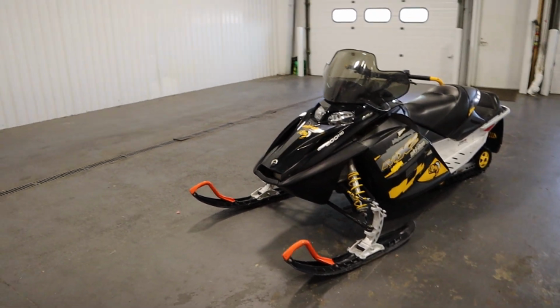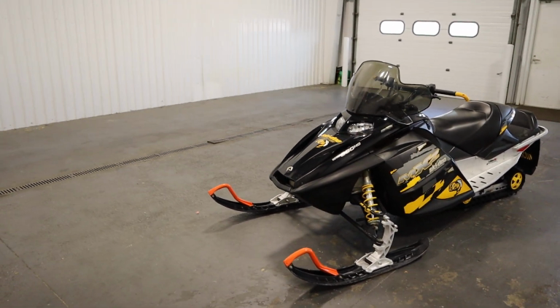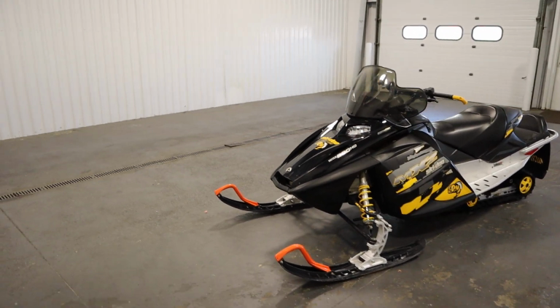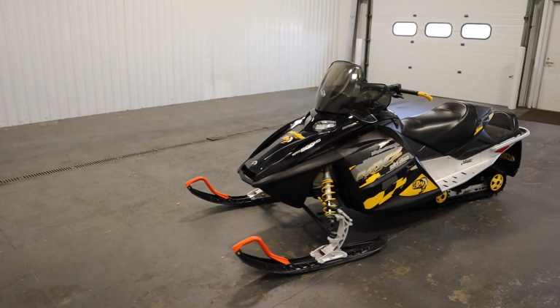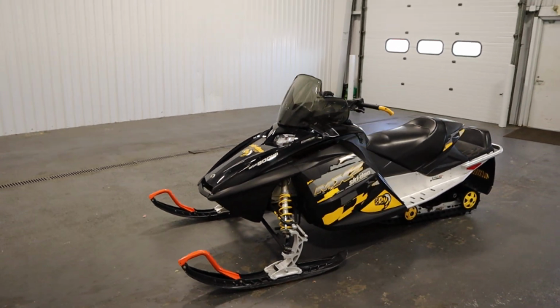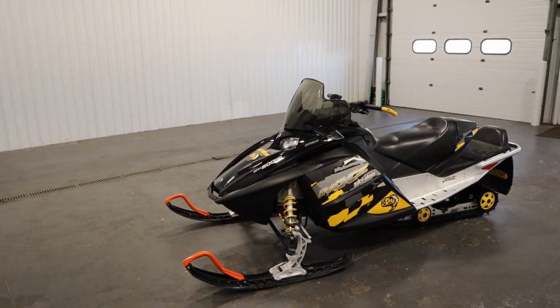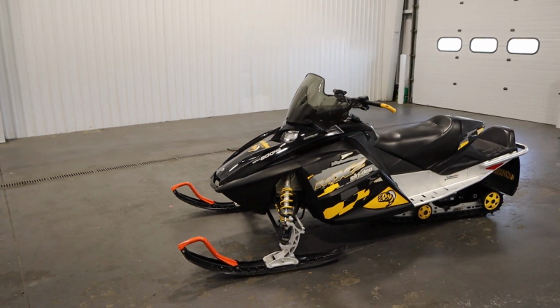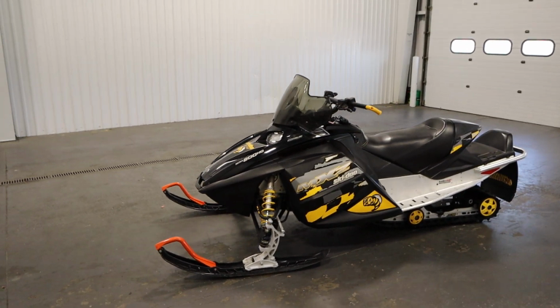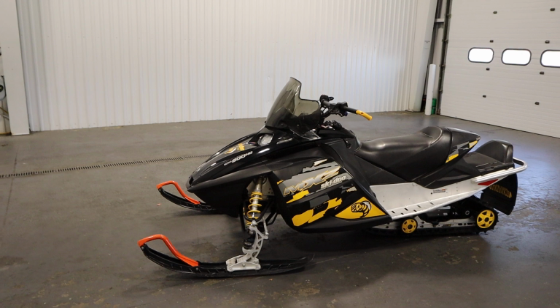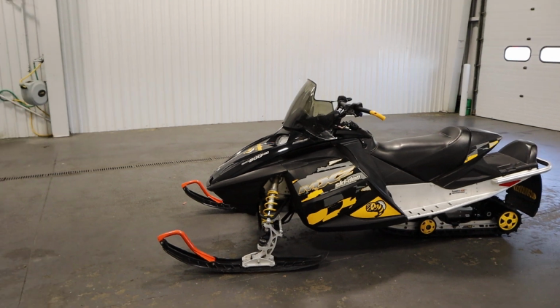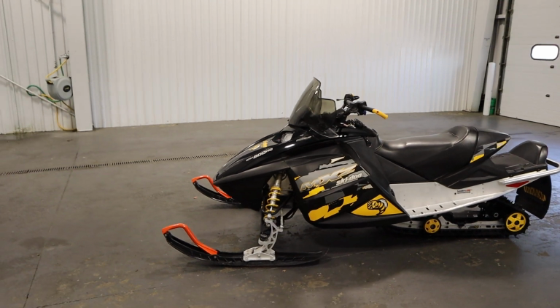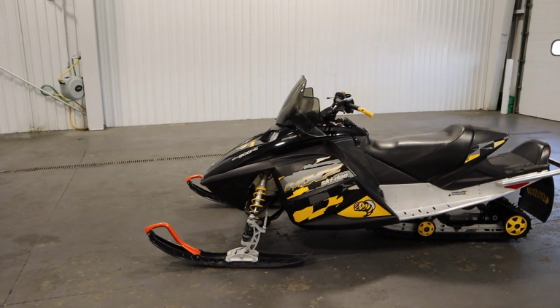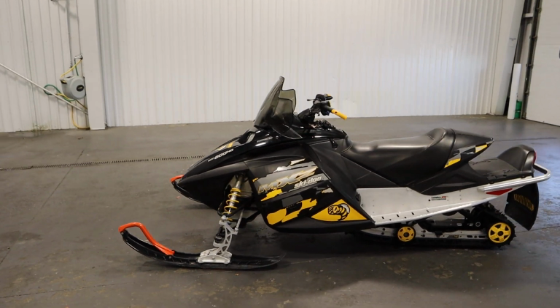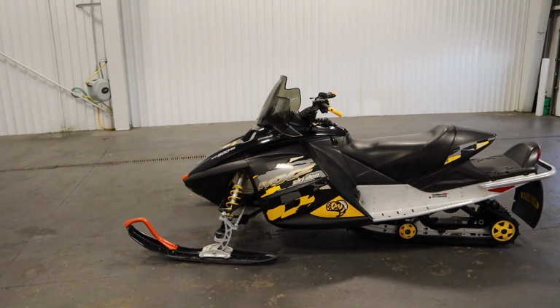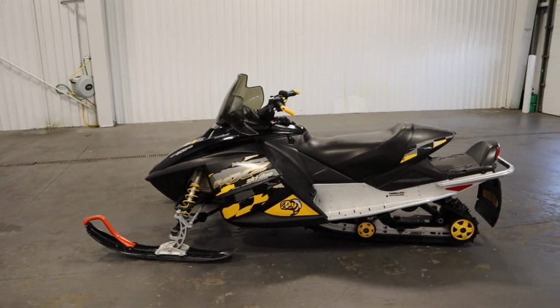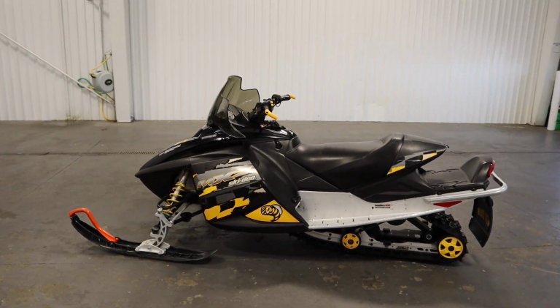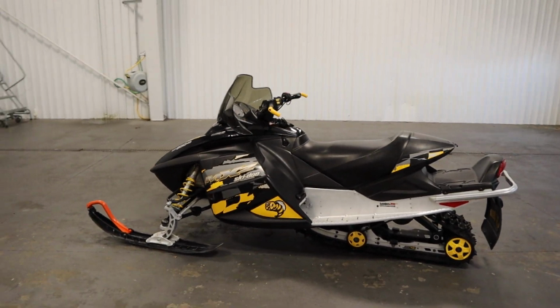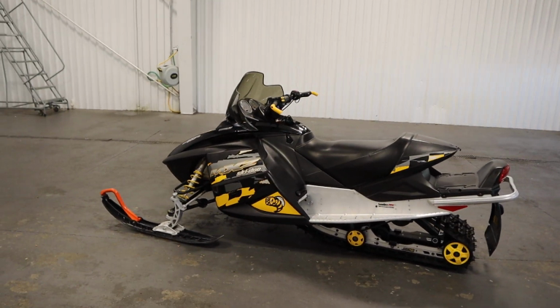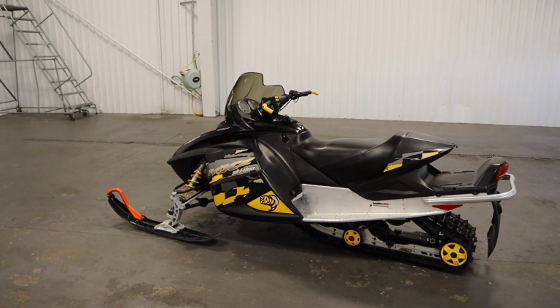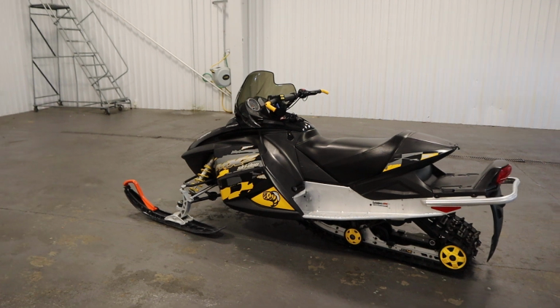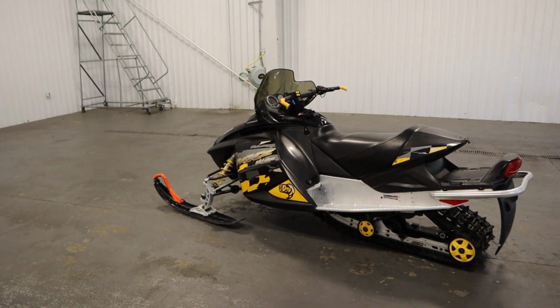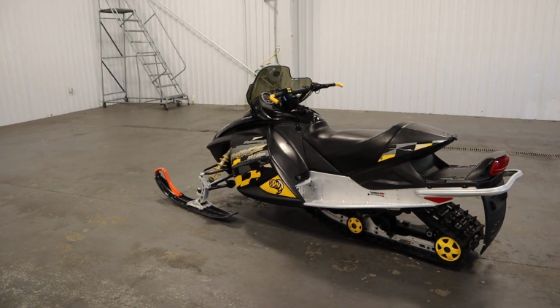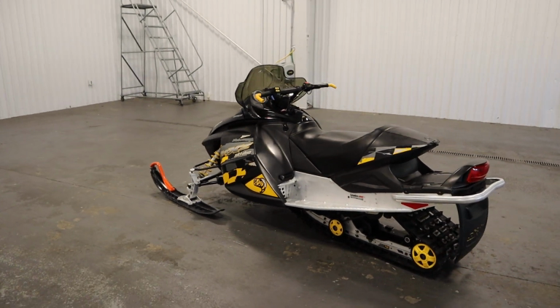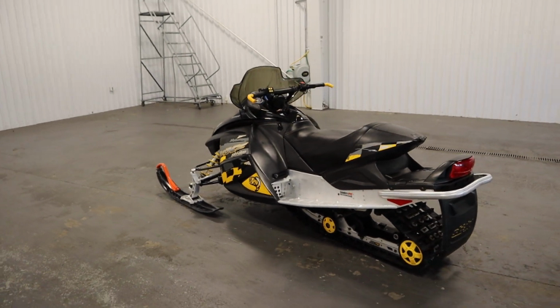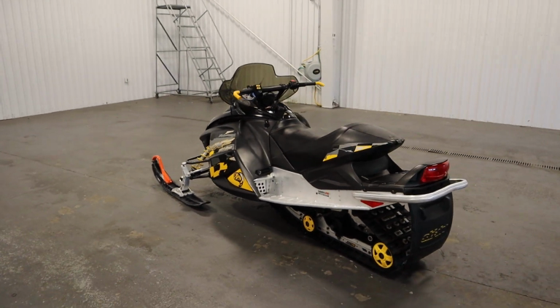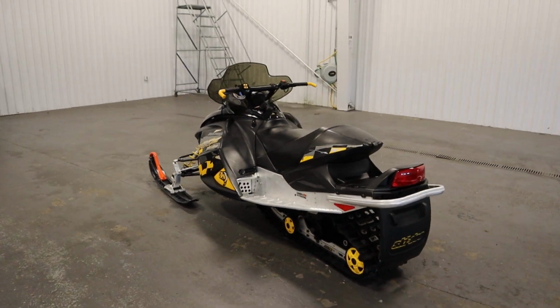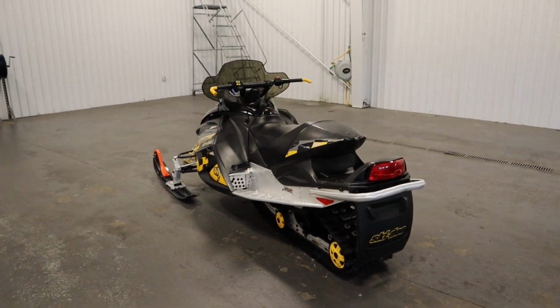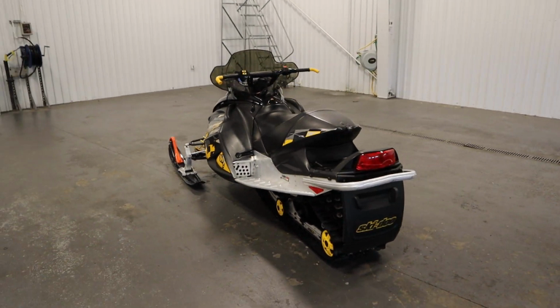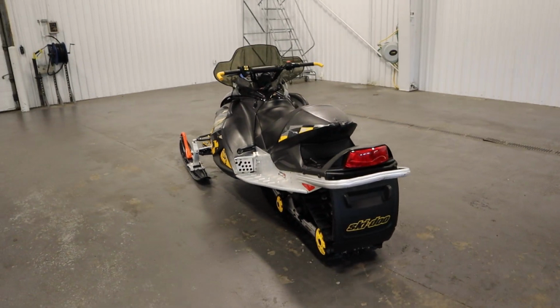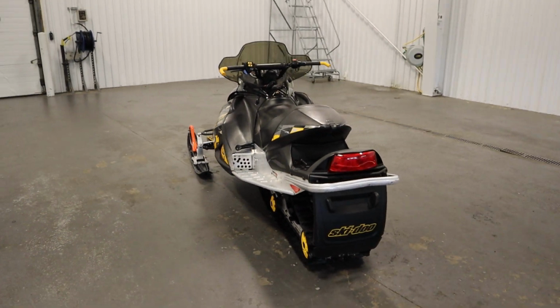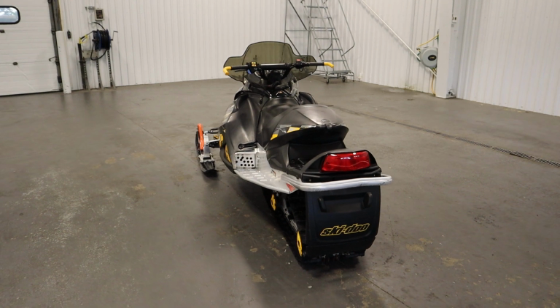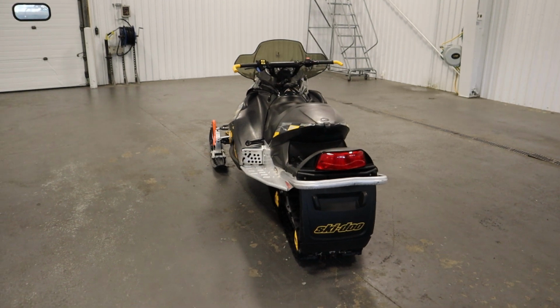Features include a 799cc Rotex liquid-cooled inline two-cylinder engine, CVT transmission with reverse, and a TRA3 clutch.